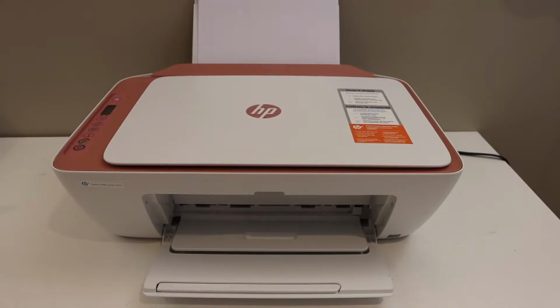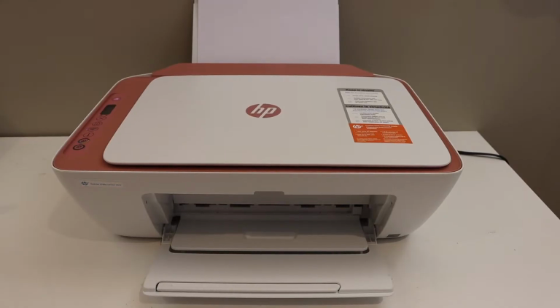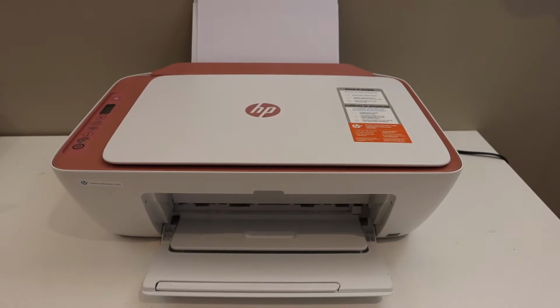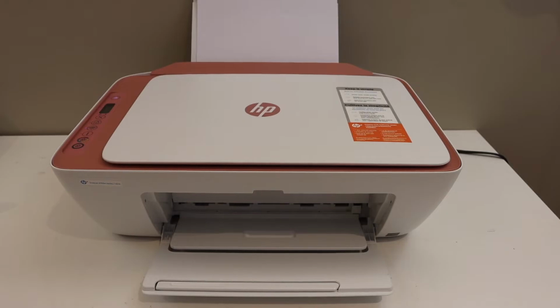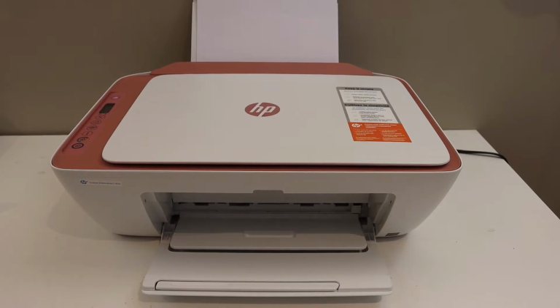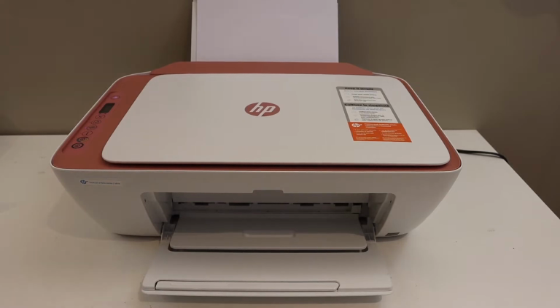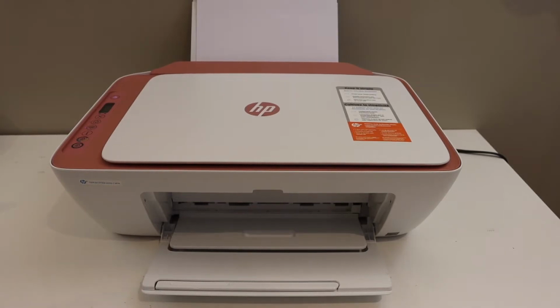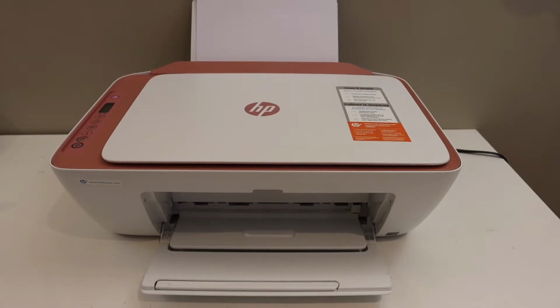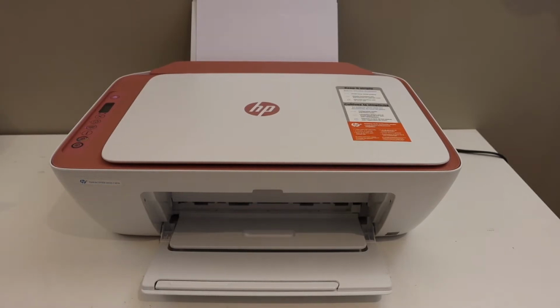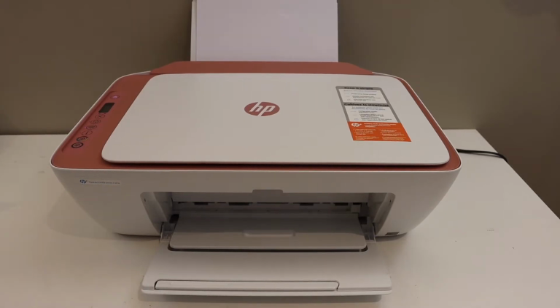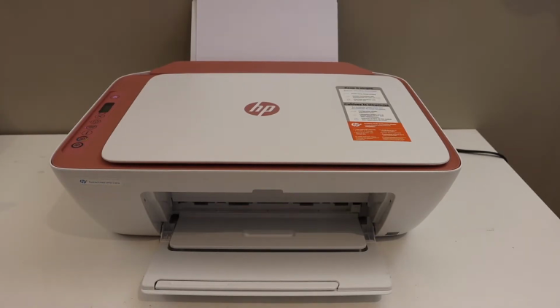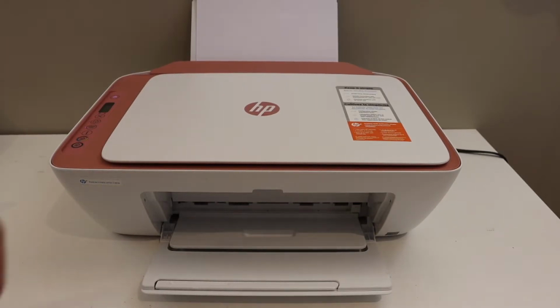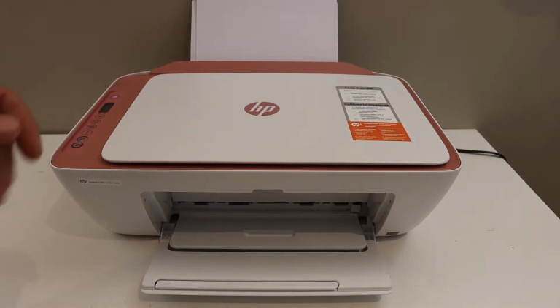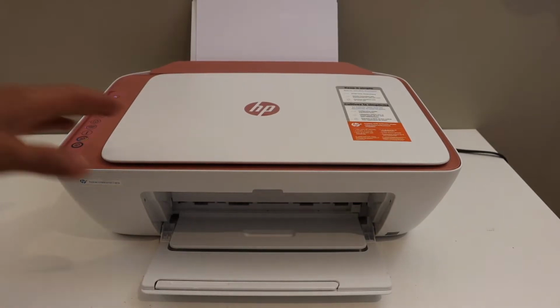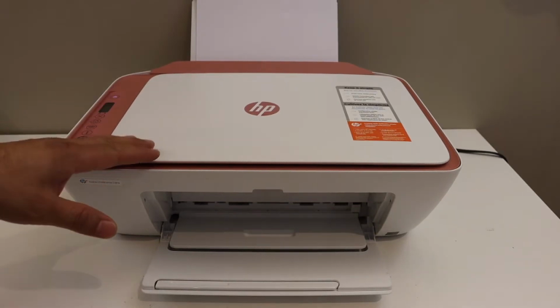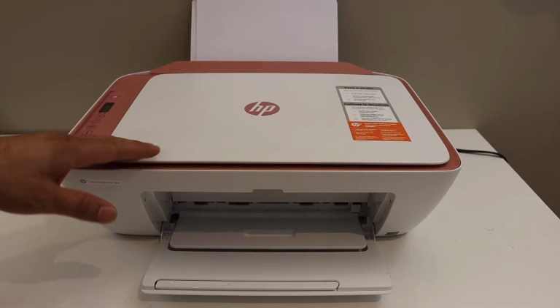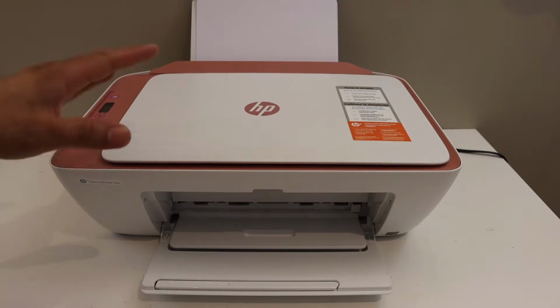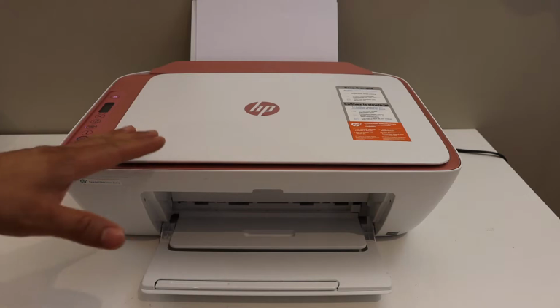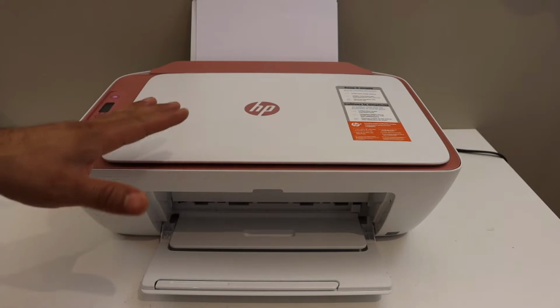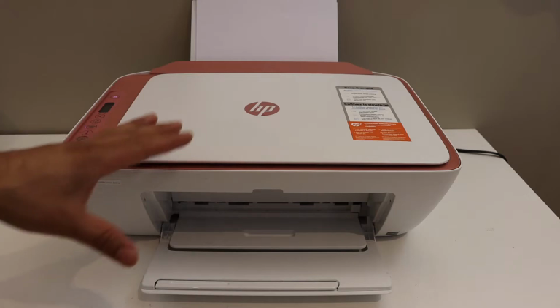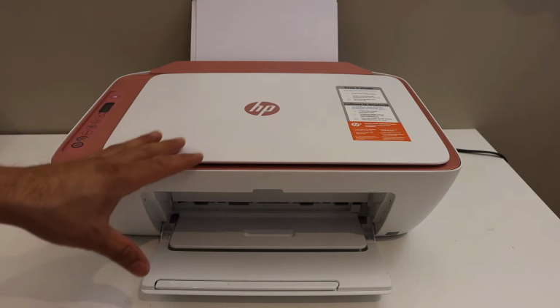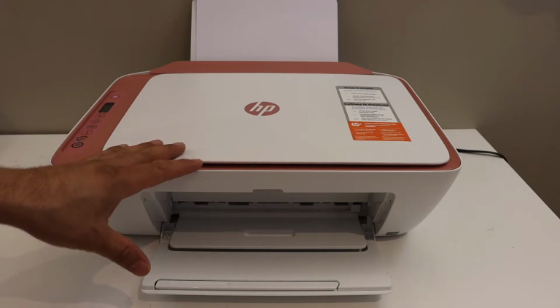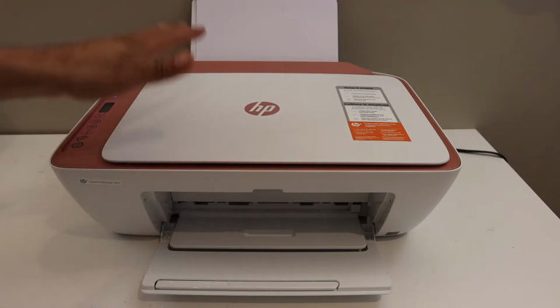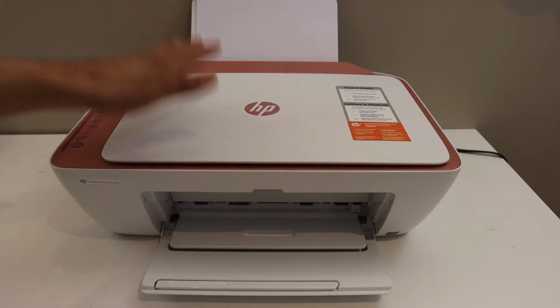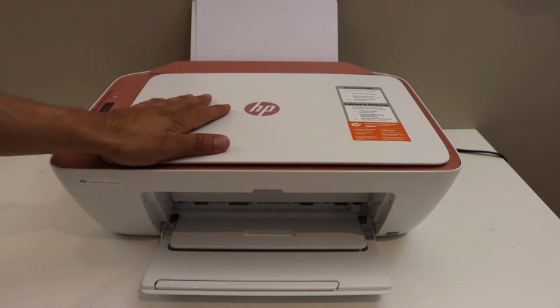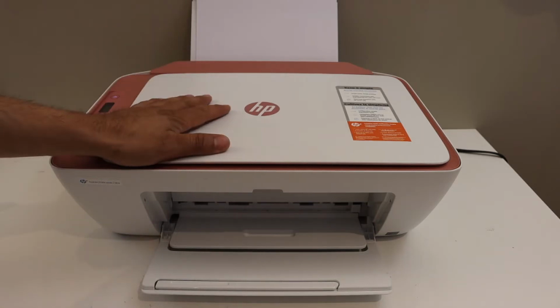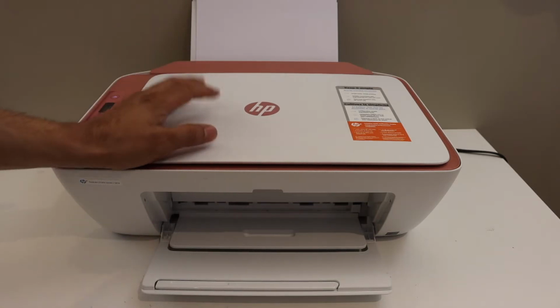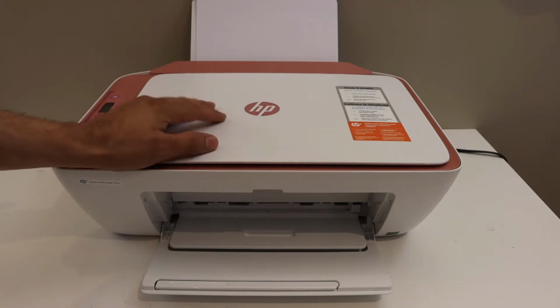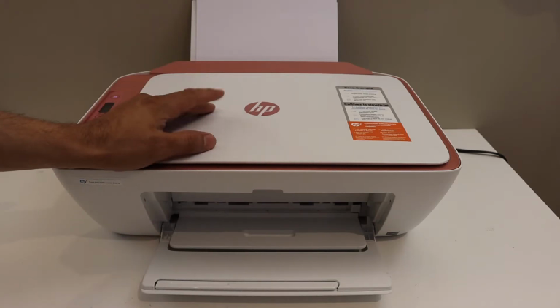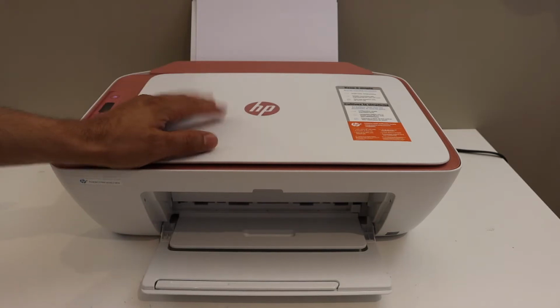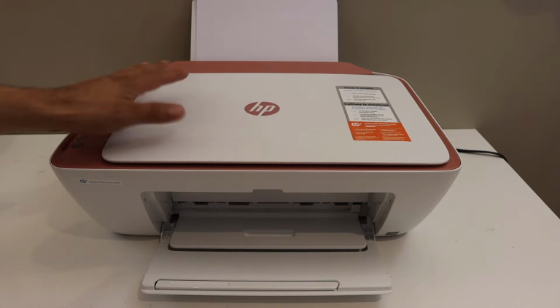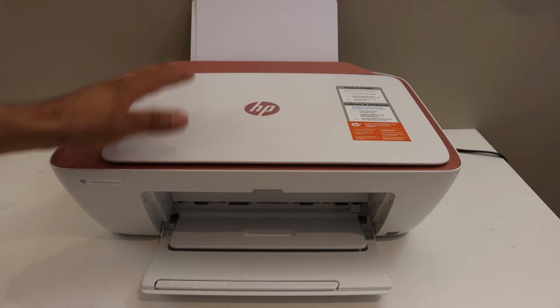Today's video is regarding the HP DeskJet 2720E printer. I am going to show you how to do the wireless setup, so we will connect it with the Wi-Fi network of our home or office.